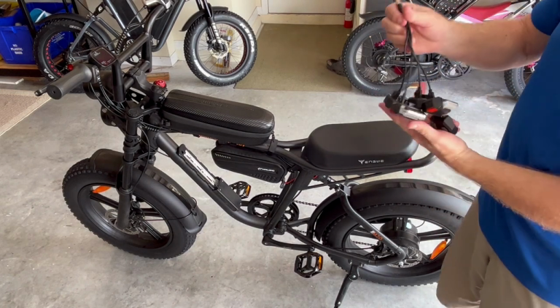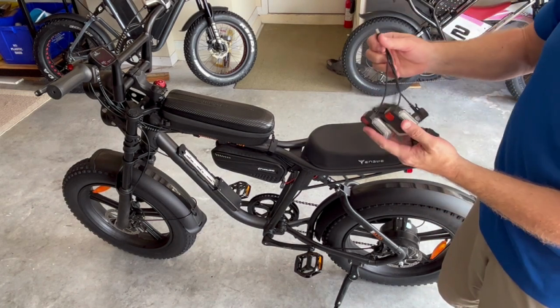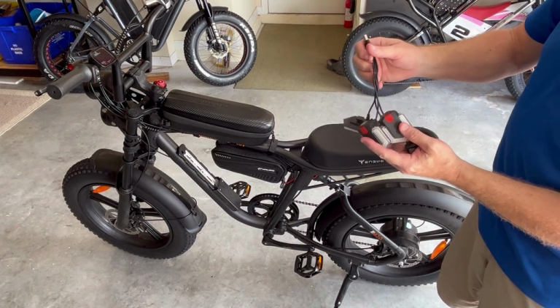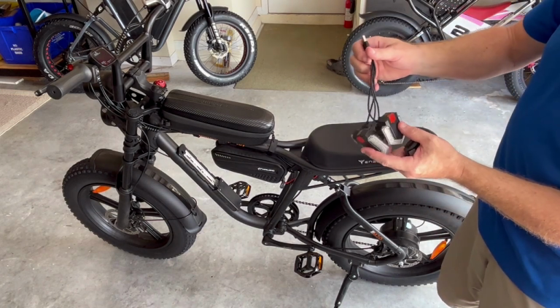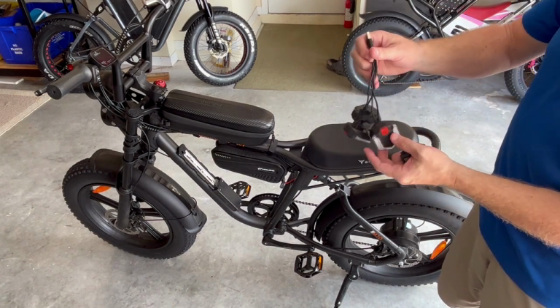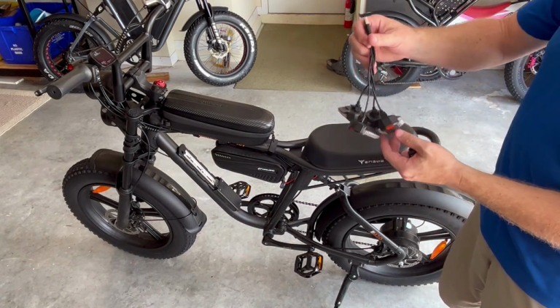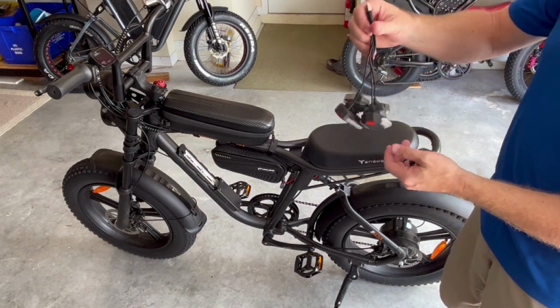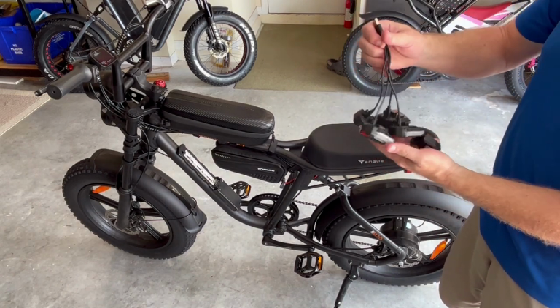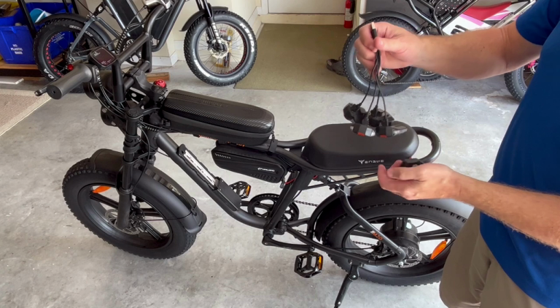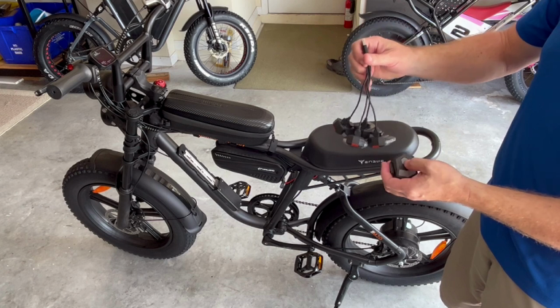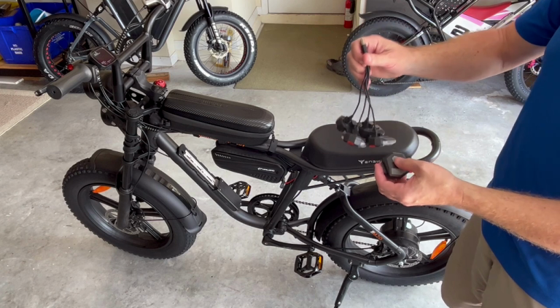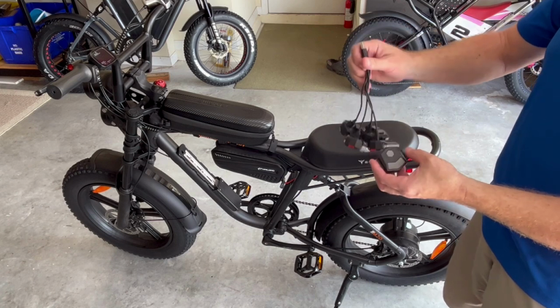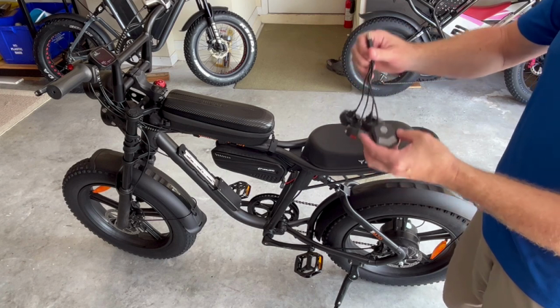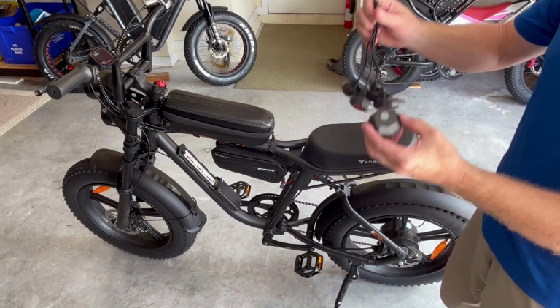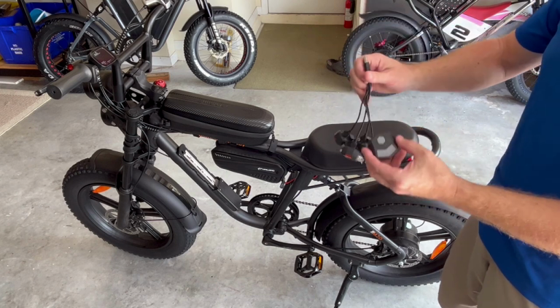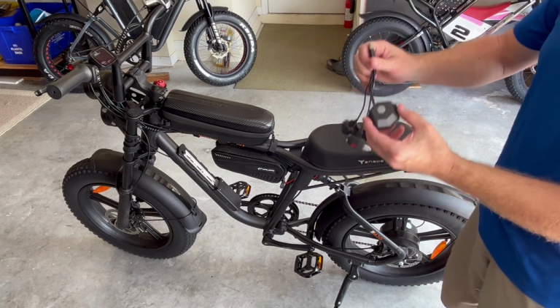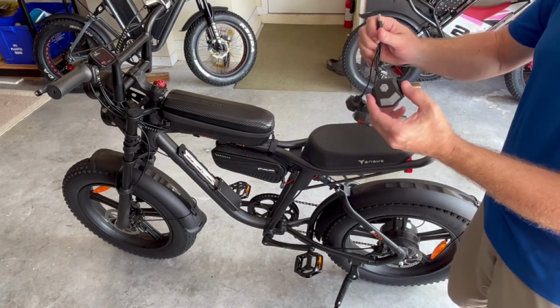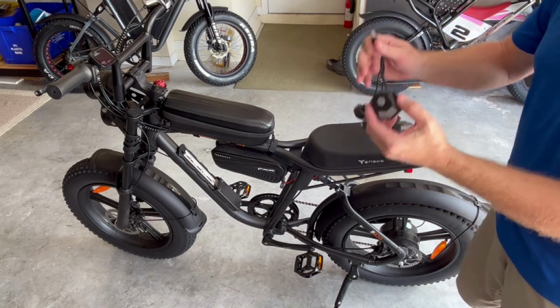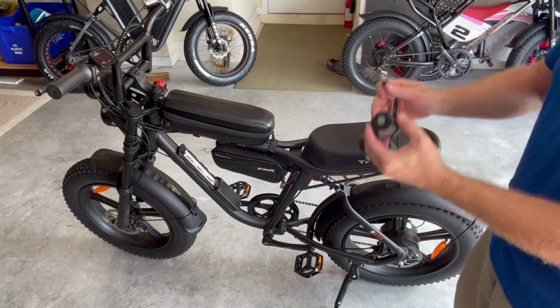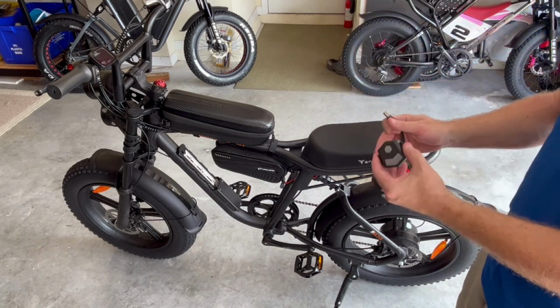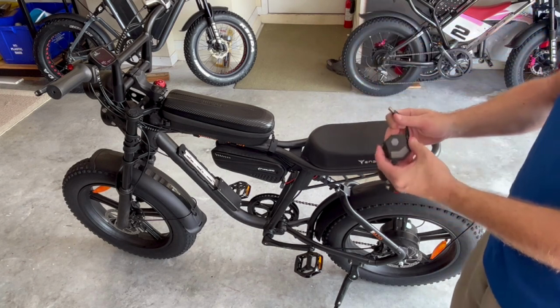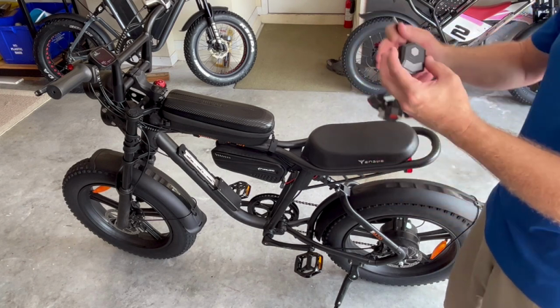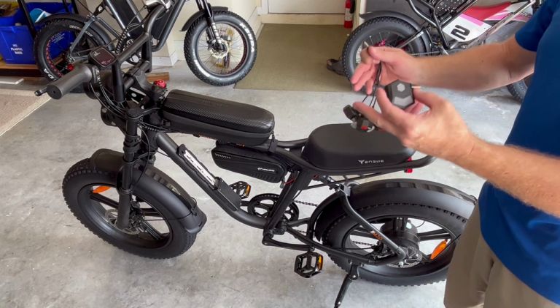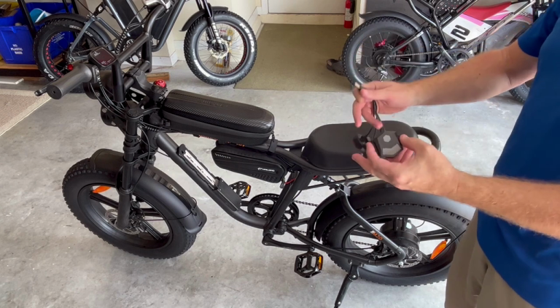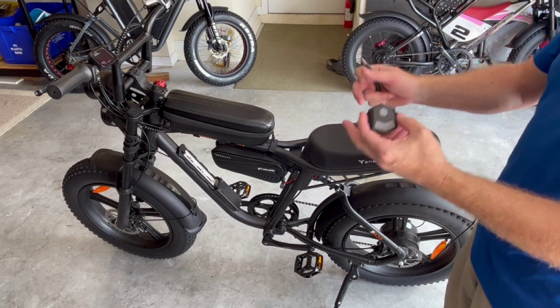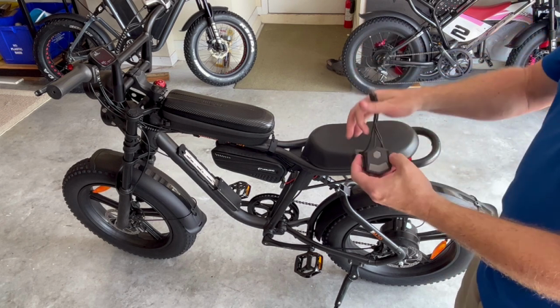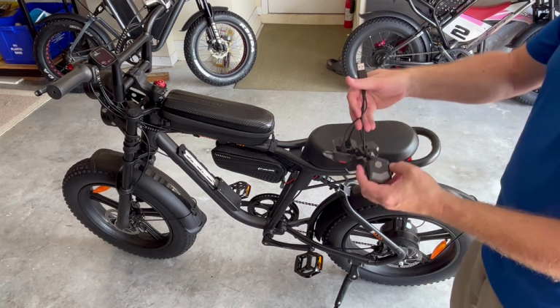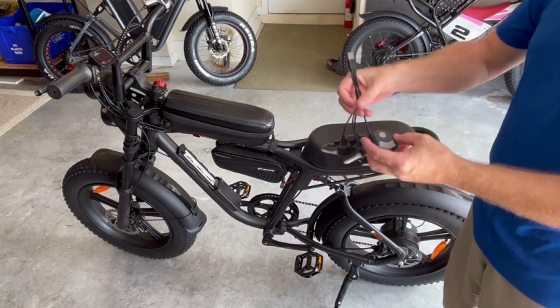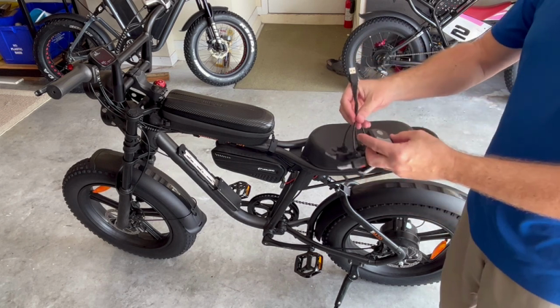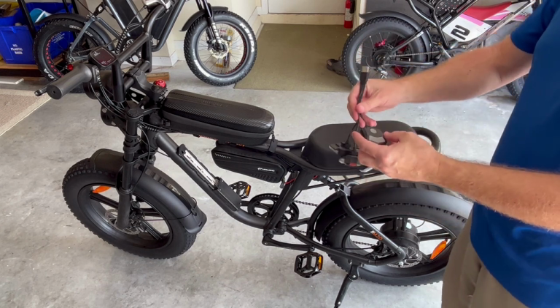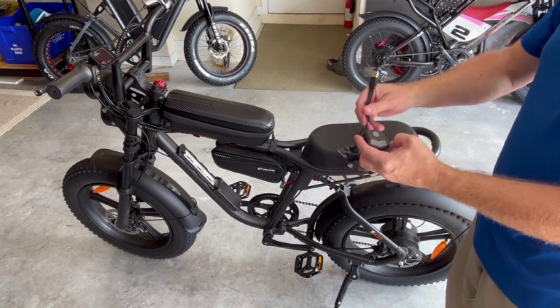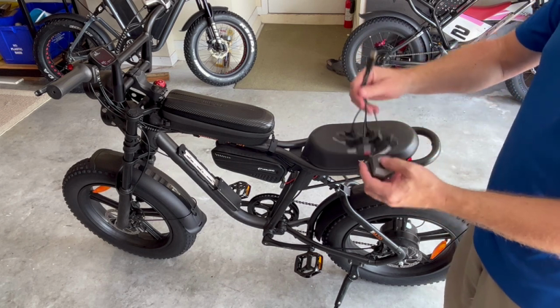The turn signals come with a USB charger which I charged for about two hours. They should have about four hours of operational time, so that should last at least a month before you have to charge it.